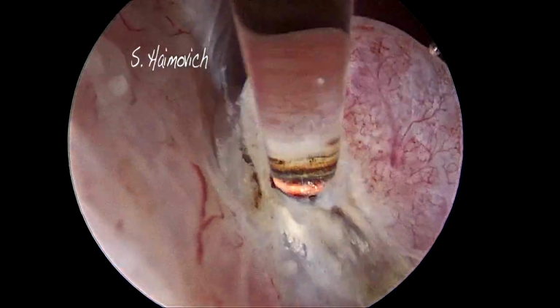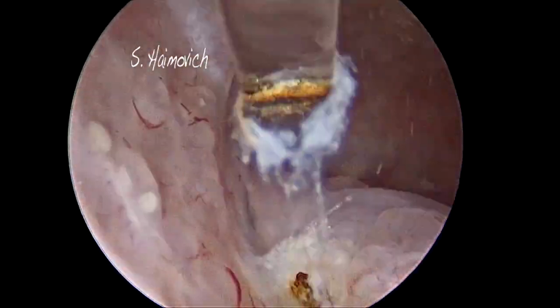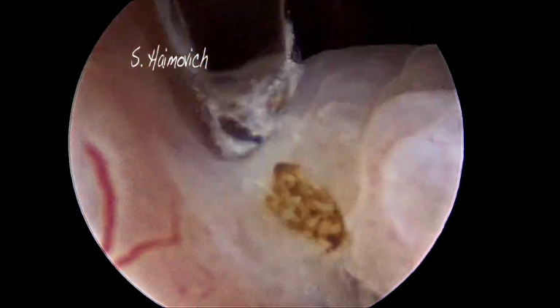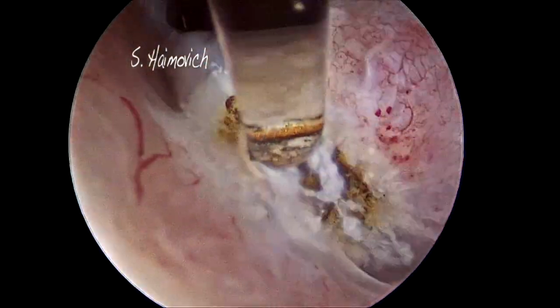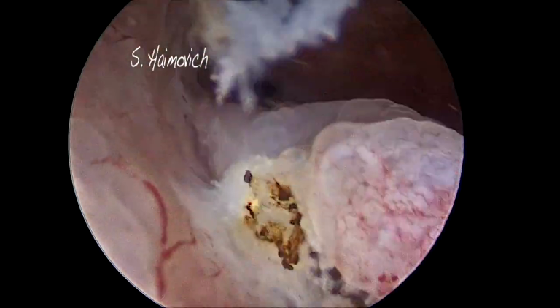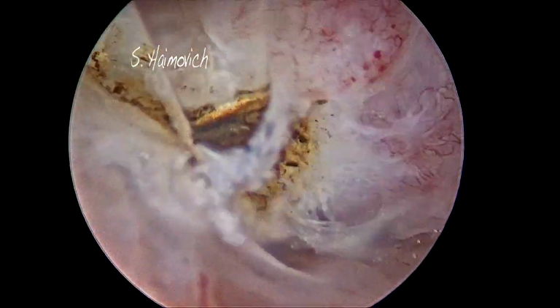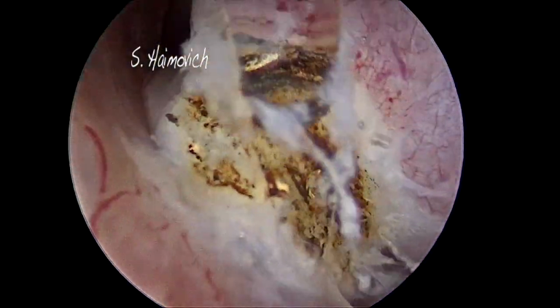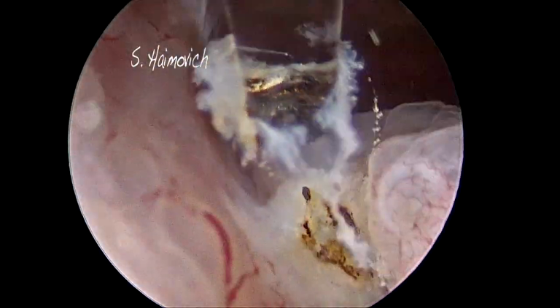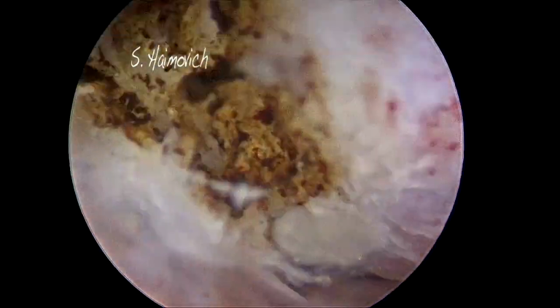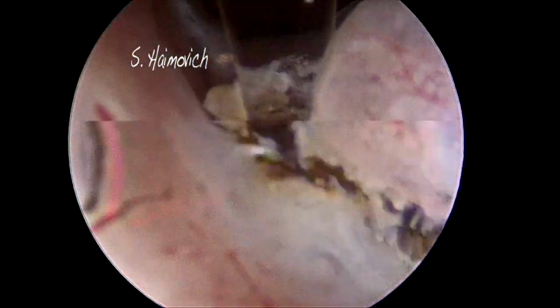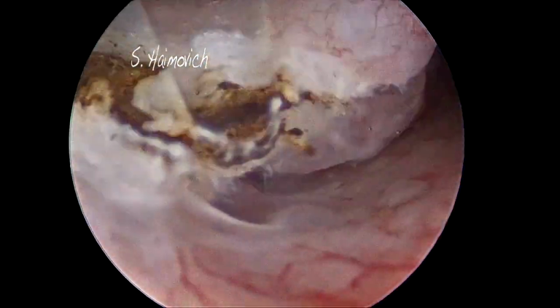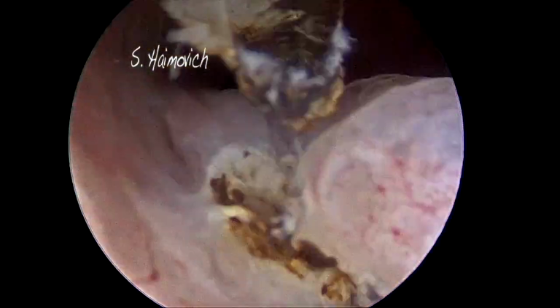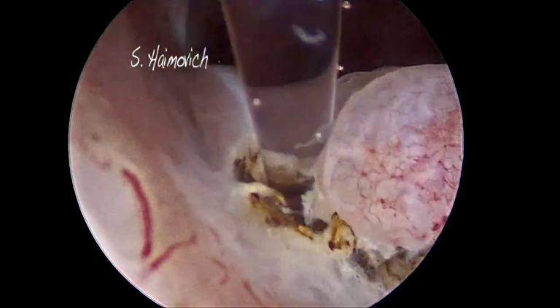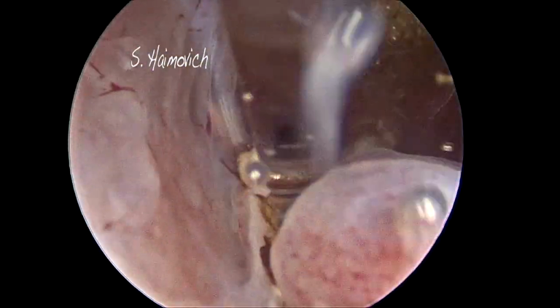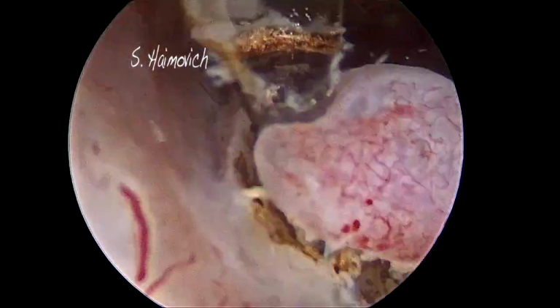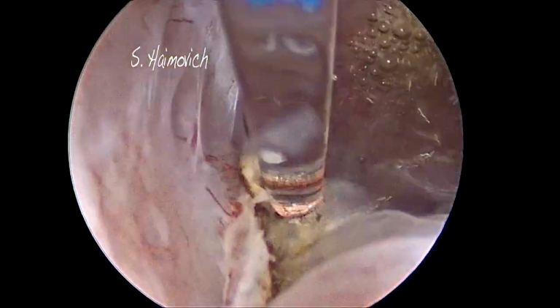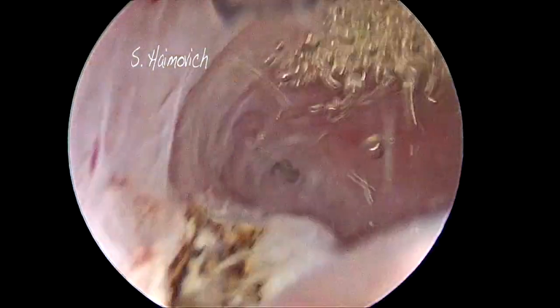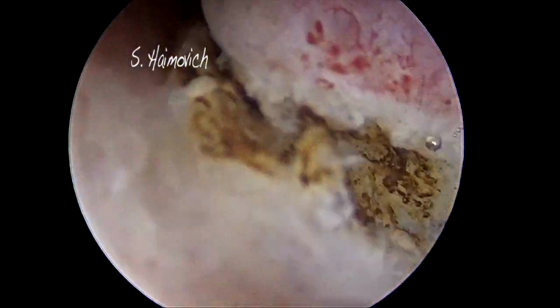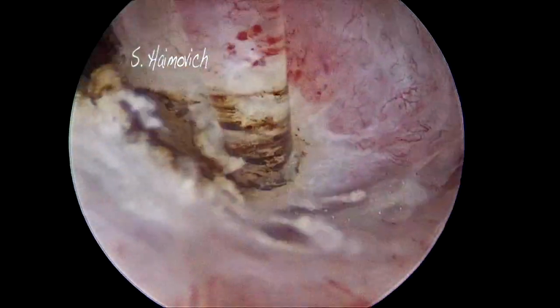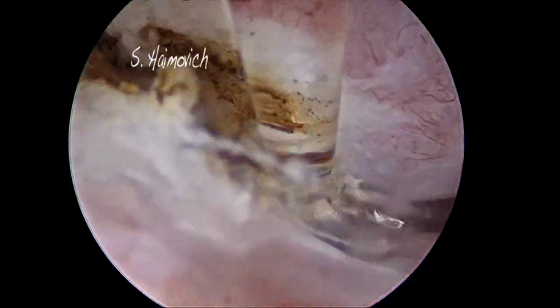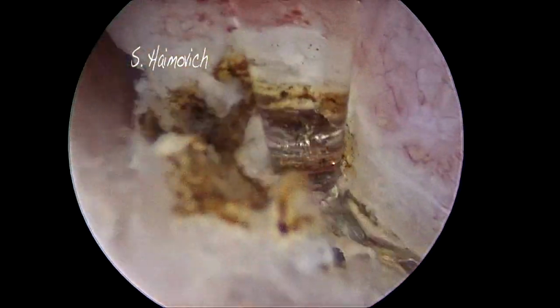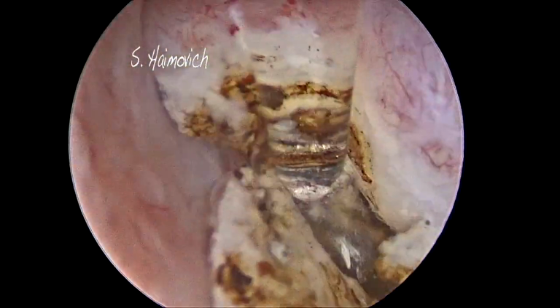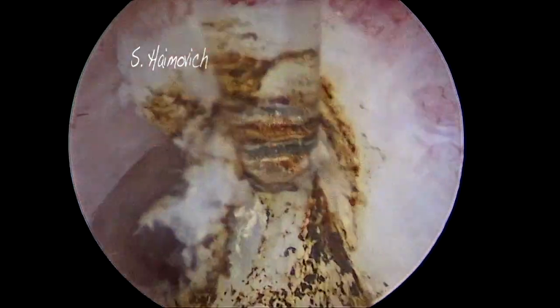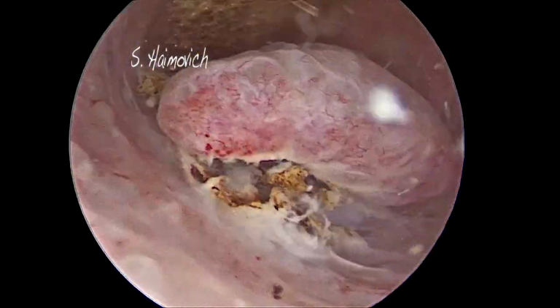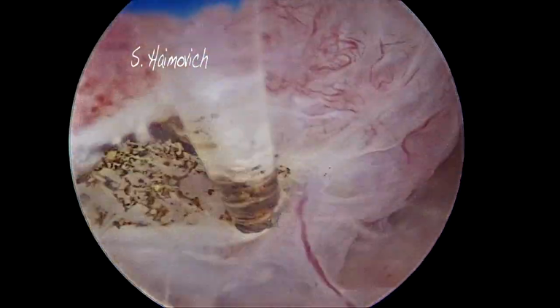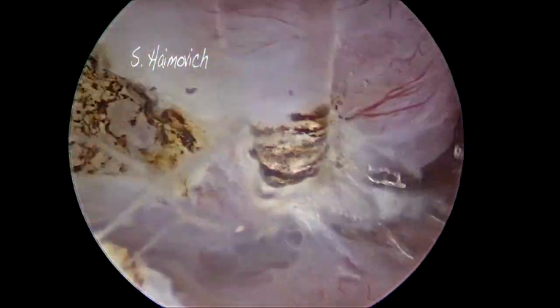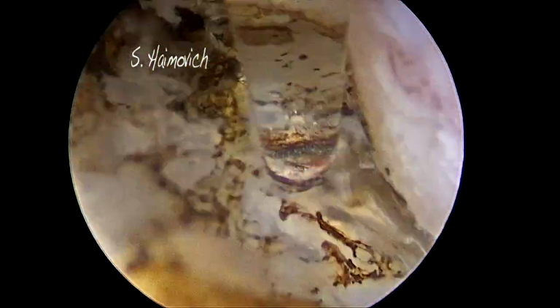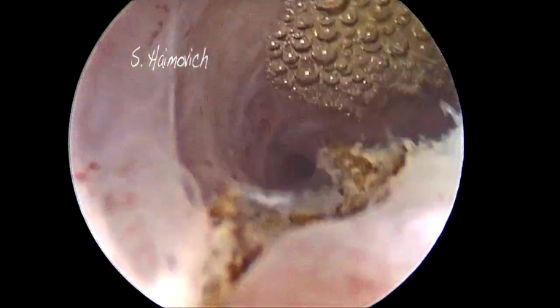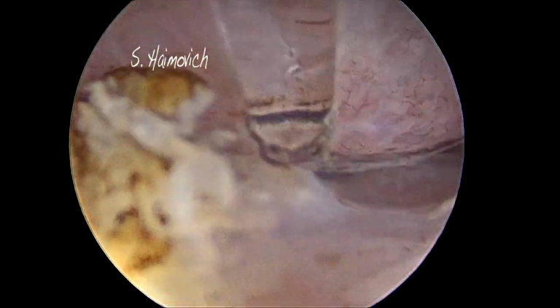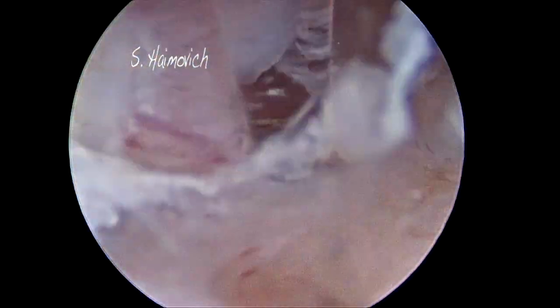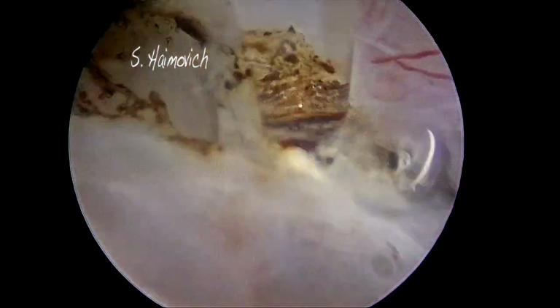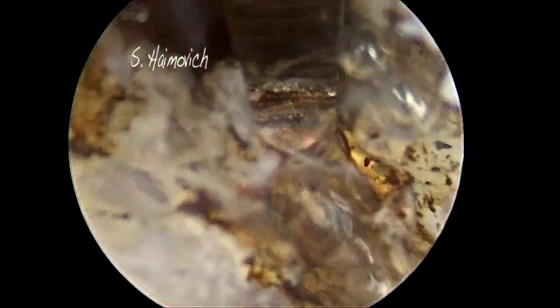With a multi-use diode laser conical one-millimeter fiber, we start cutting the base of the polyp. The wavelength is 1470 nanometers with 15 watts of power. The dispersion of heat is only 0.5 to 1 millimeter.